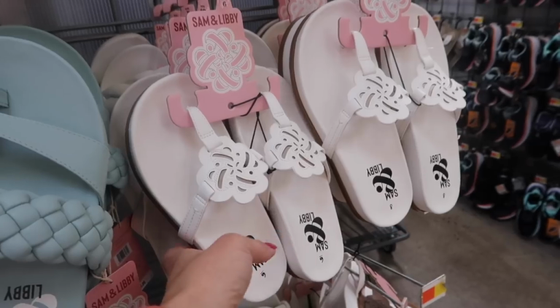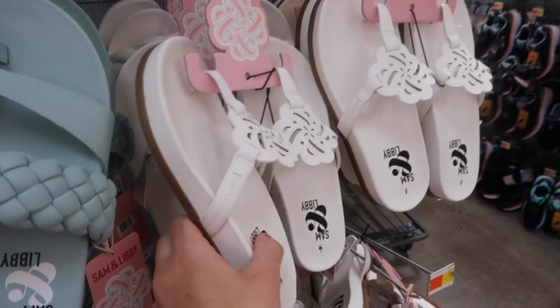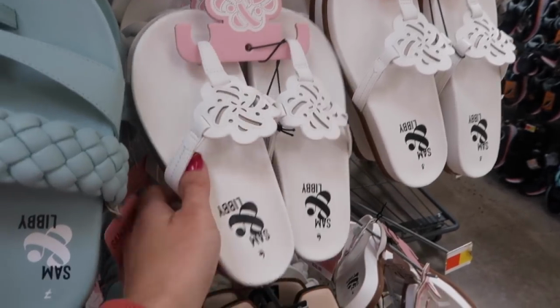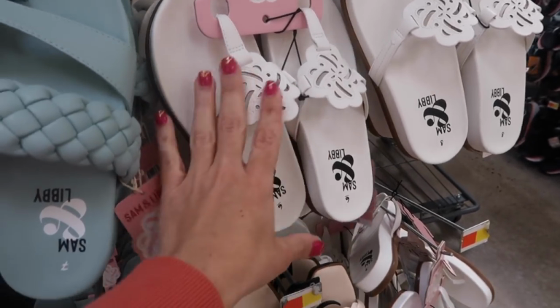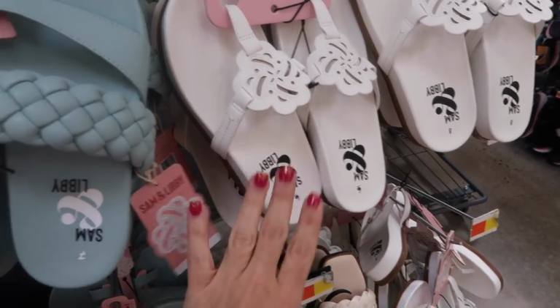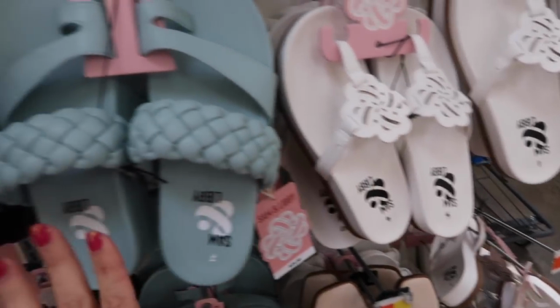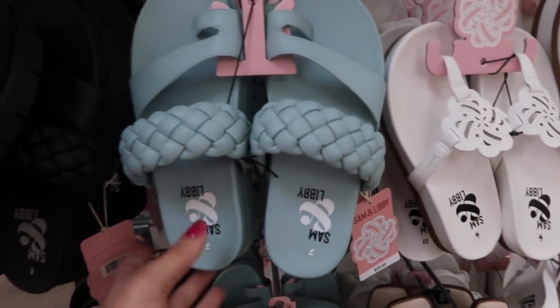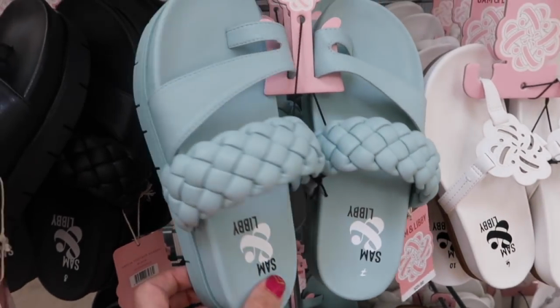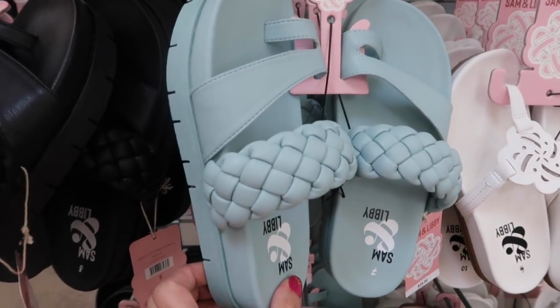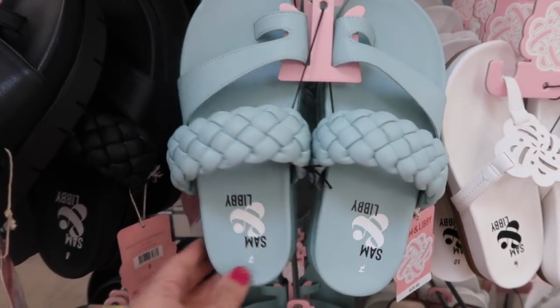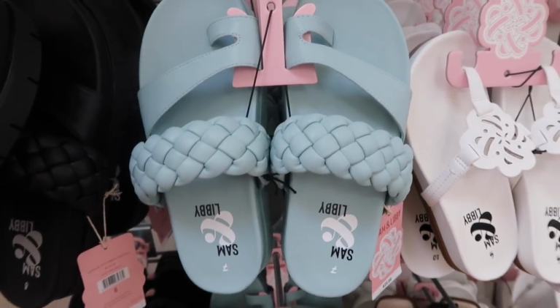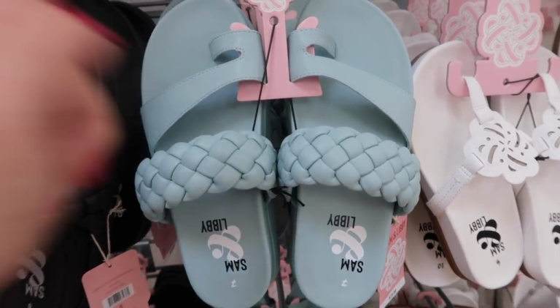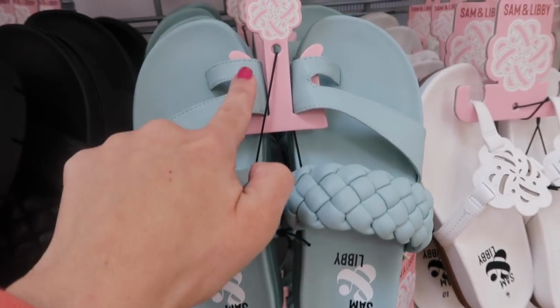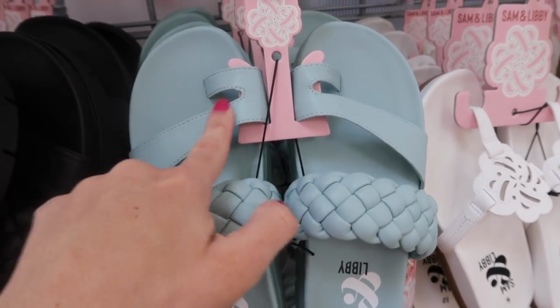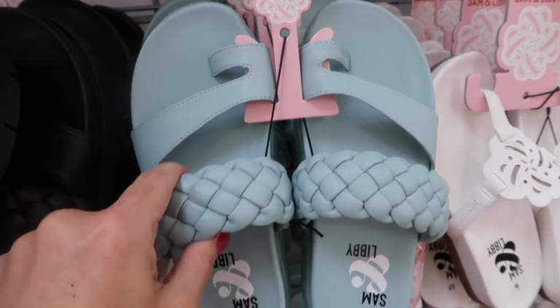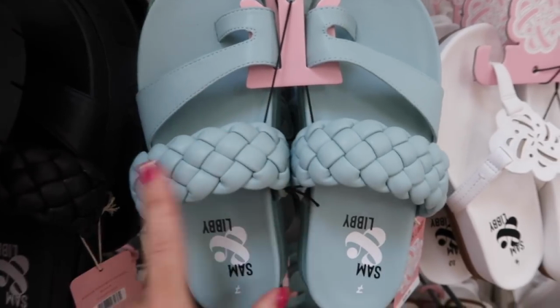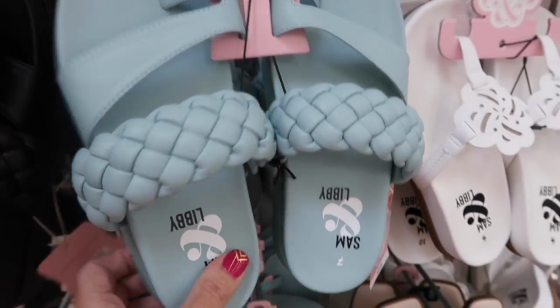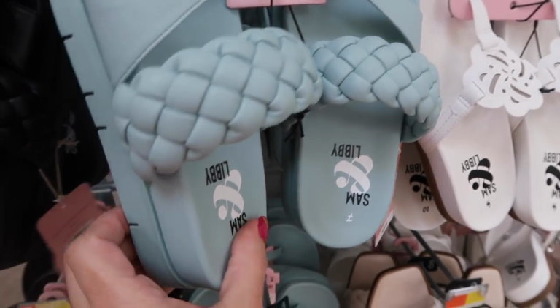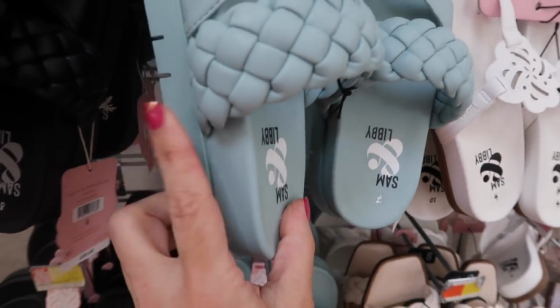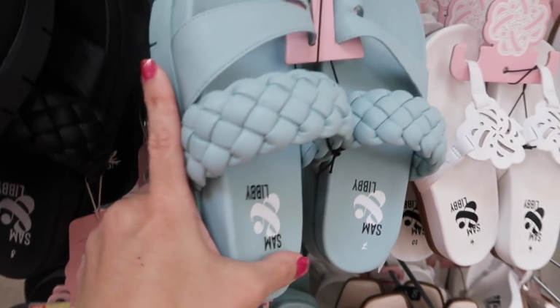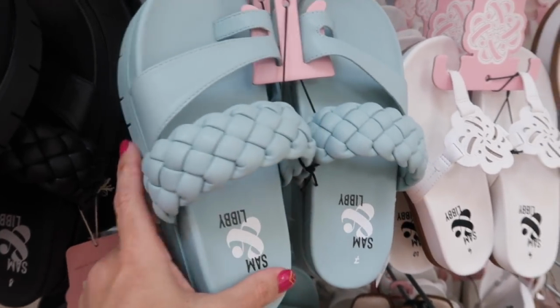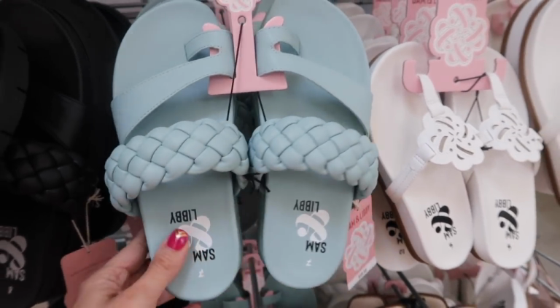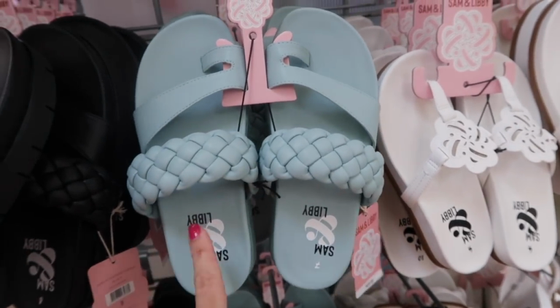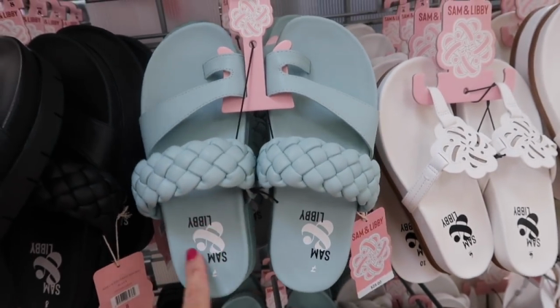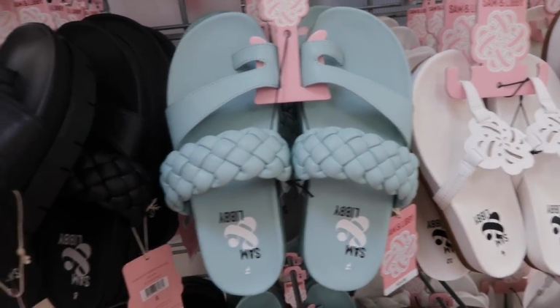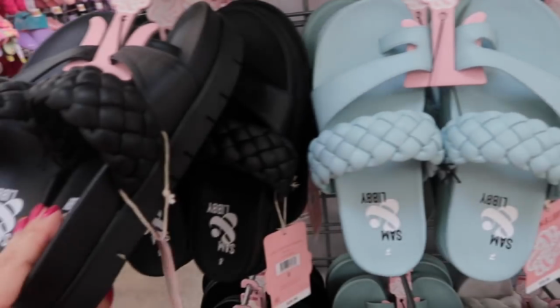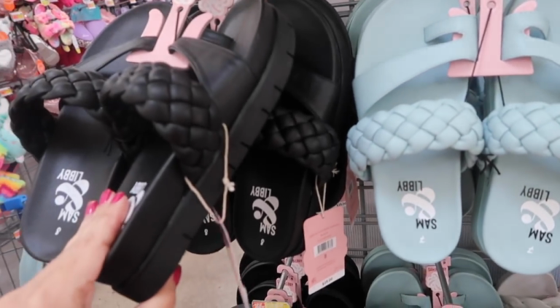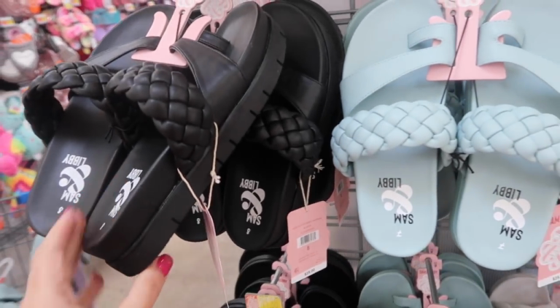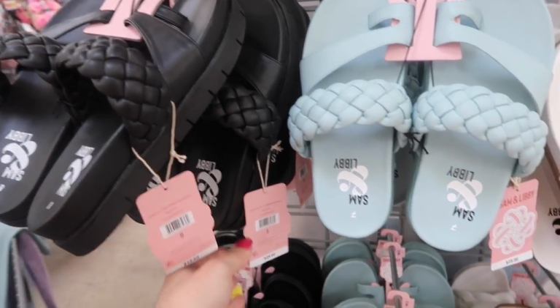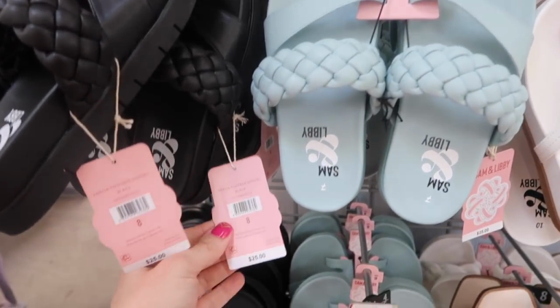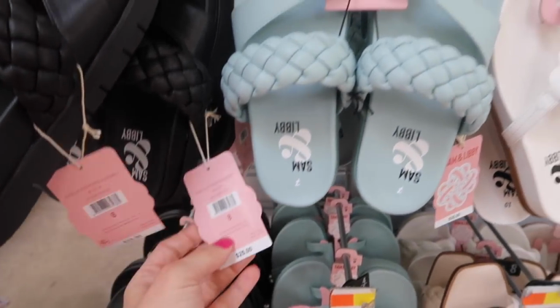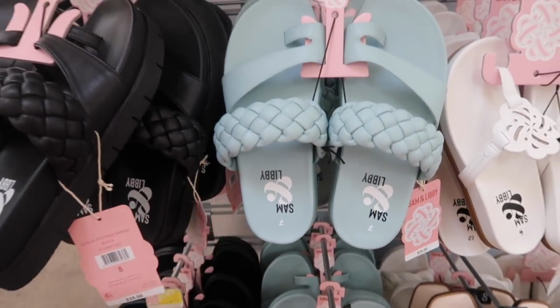I showed you guys these flip flops from Sam and Libby but I'm seeing another style from the brand. They have this little toe detail with the braided strap, a little bit of a platform on the bottom. Comes in the blue and also in black. These are $25.